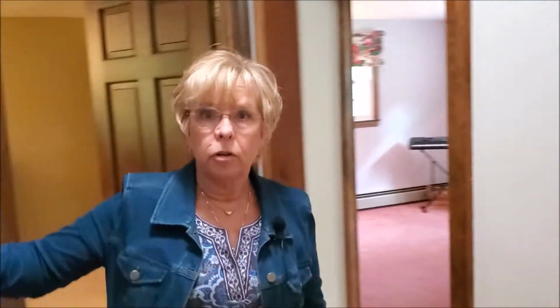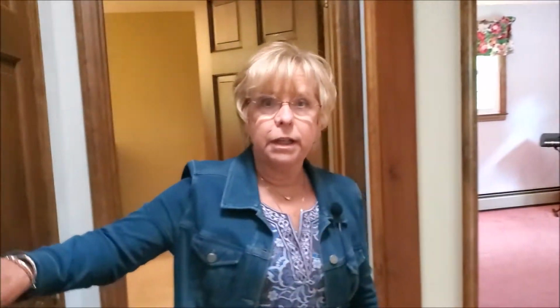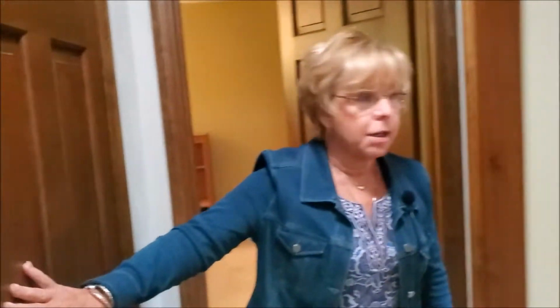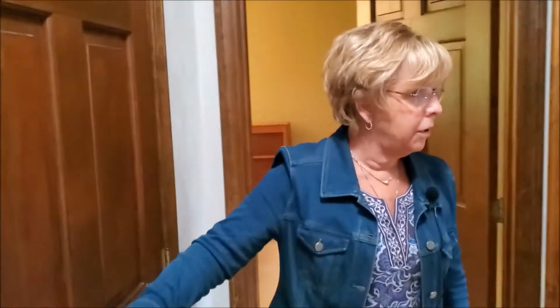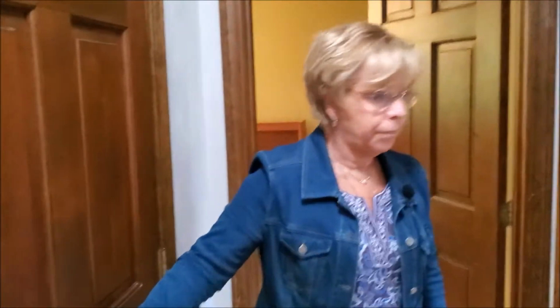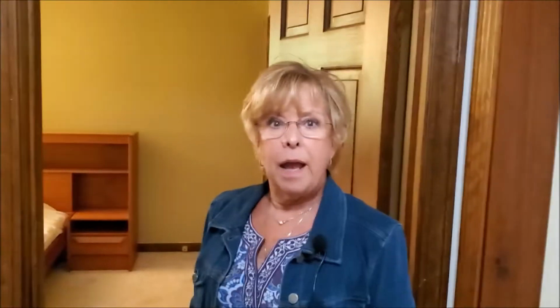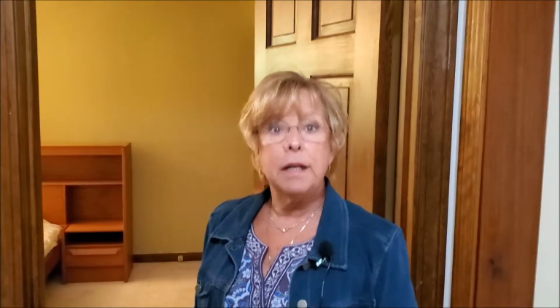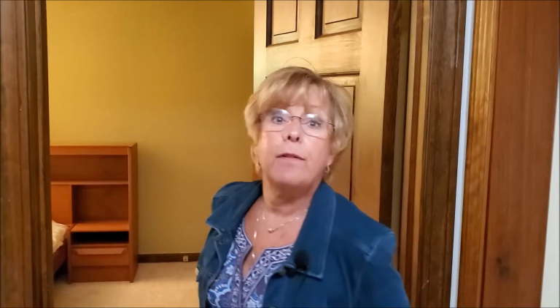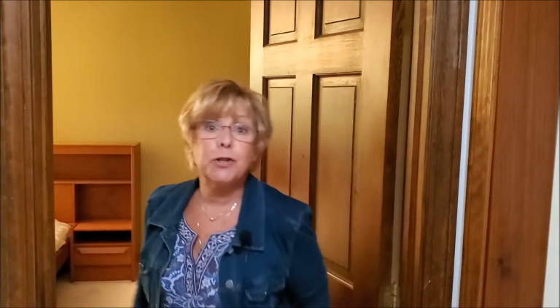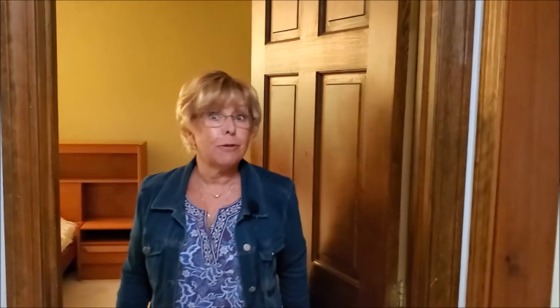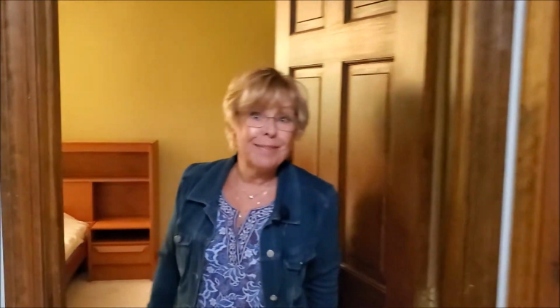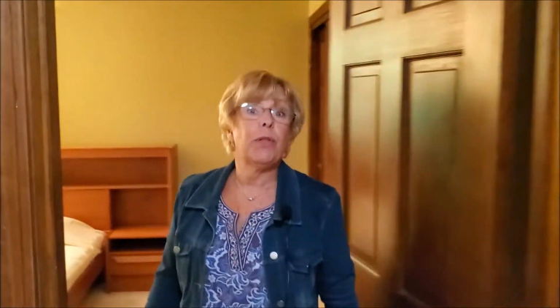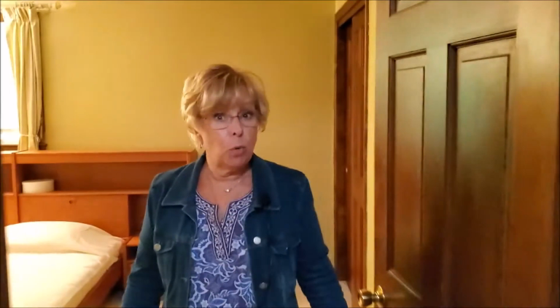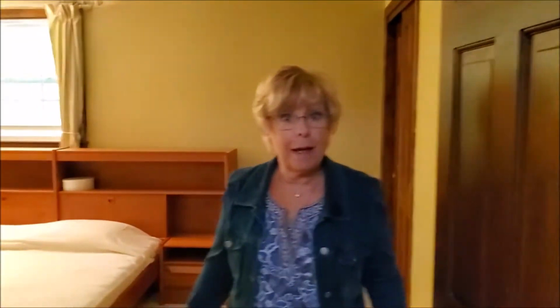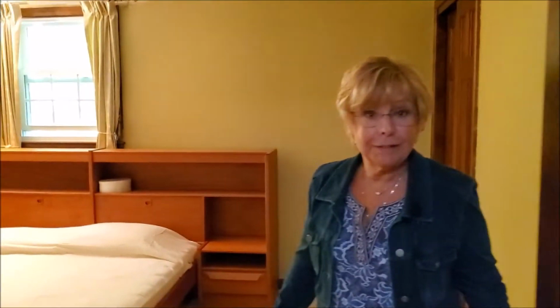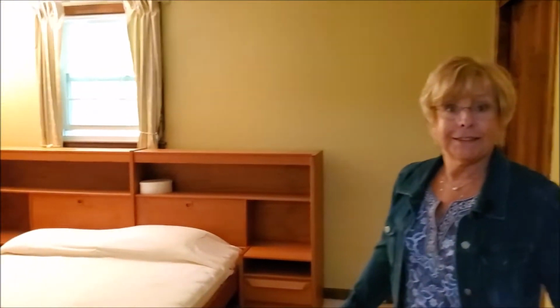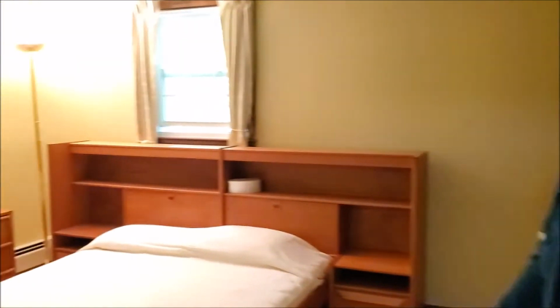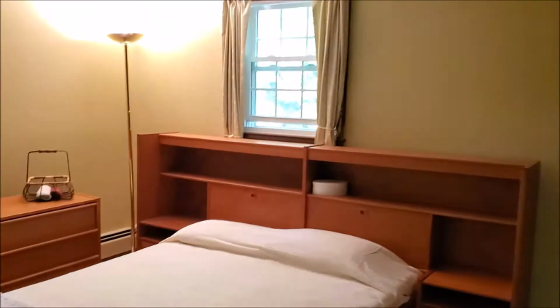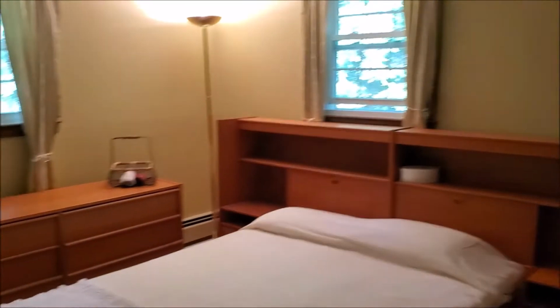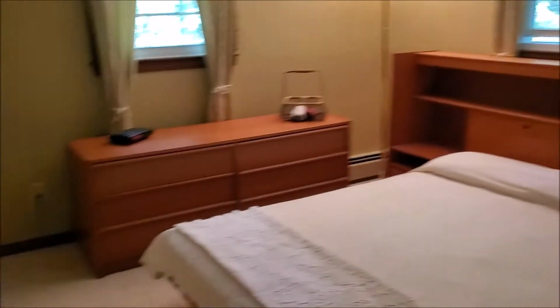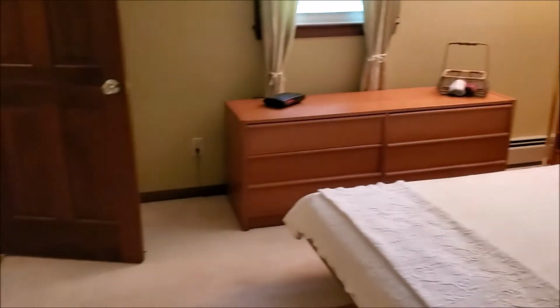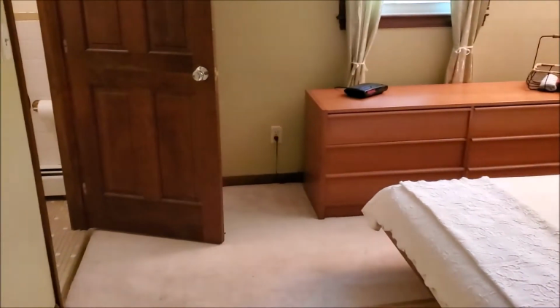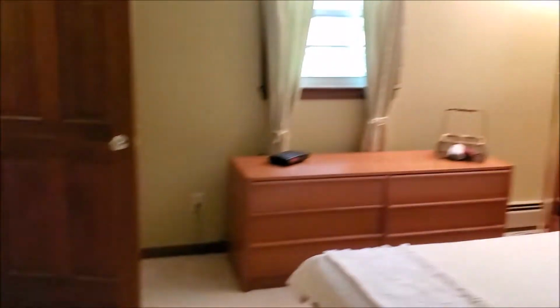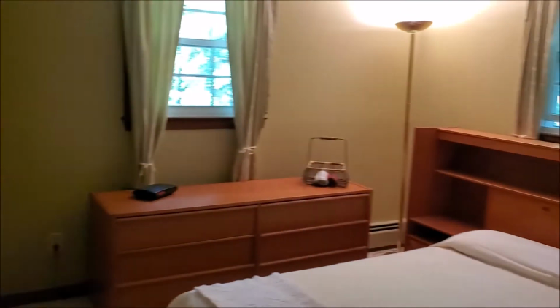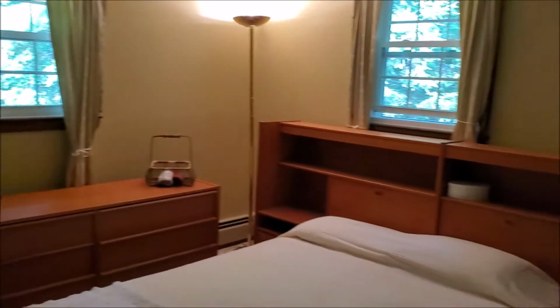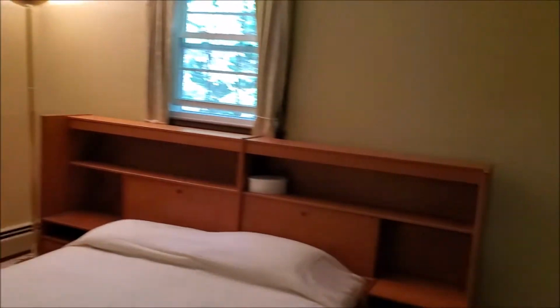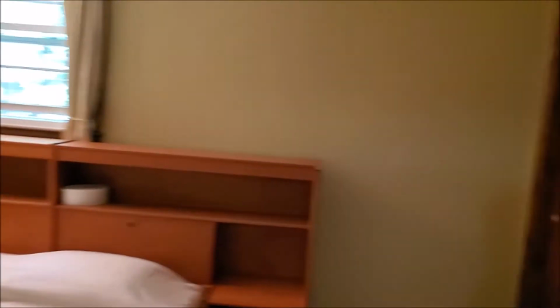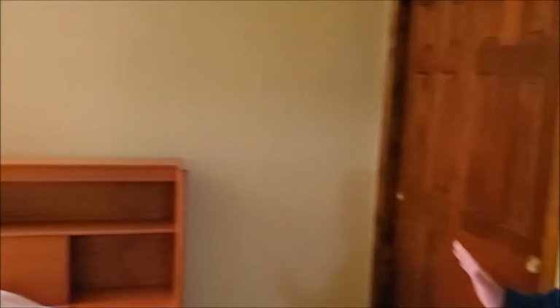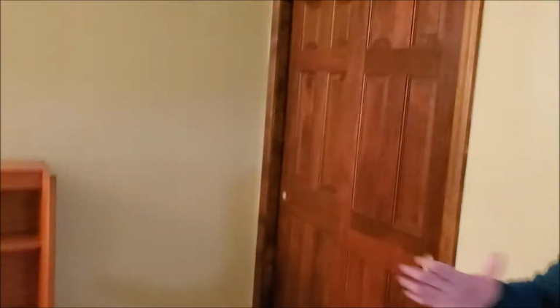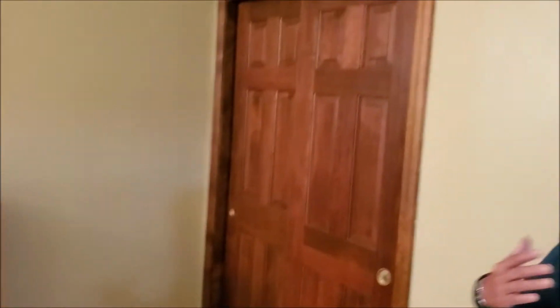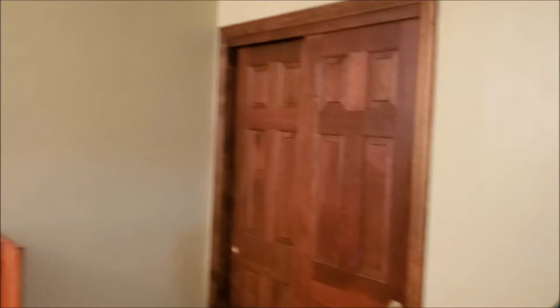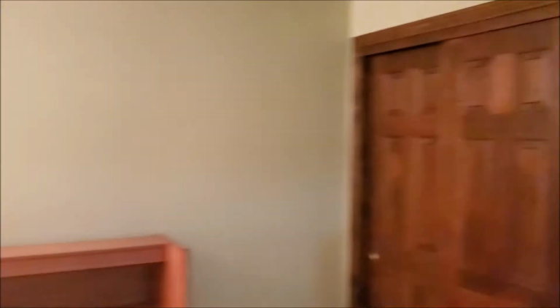Great linen closet here. And here we have the master bedroom with a three-quarter bath. It's a good-sized master bedroom. All new windows here.